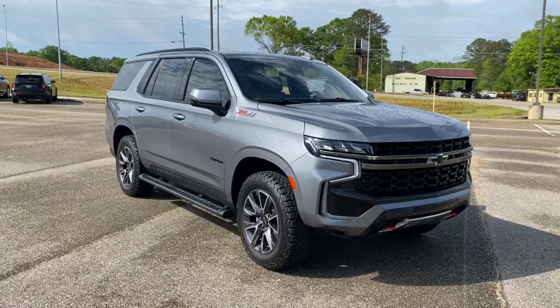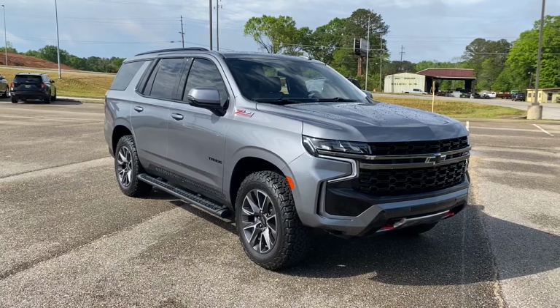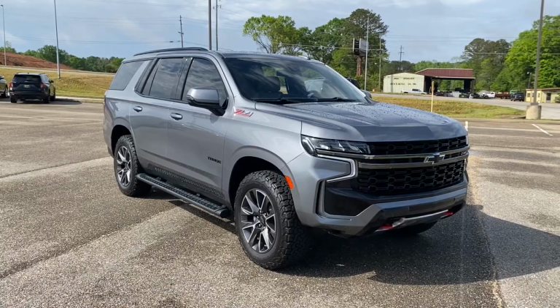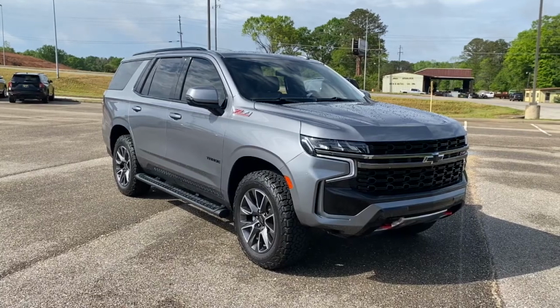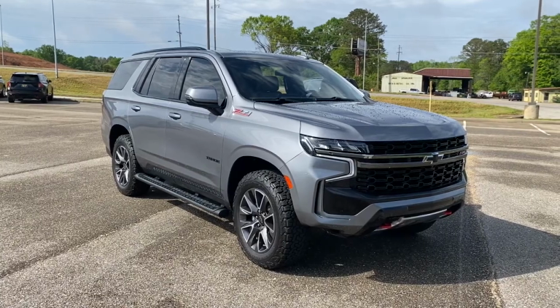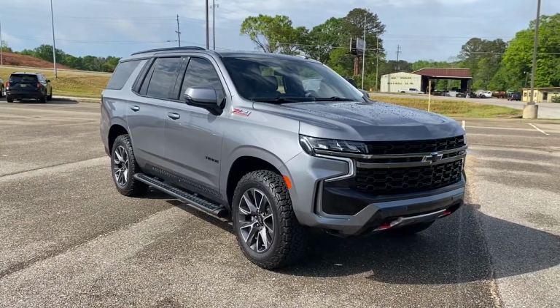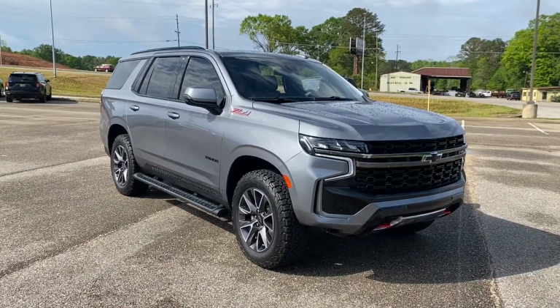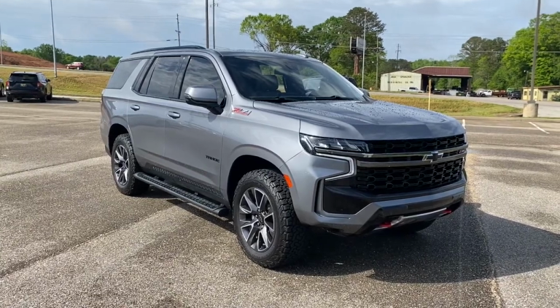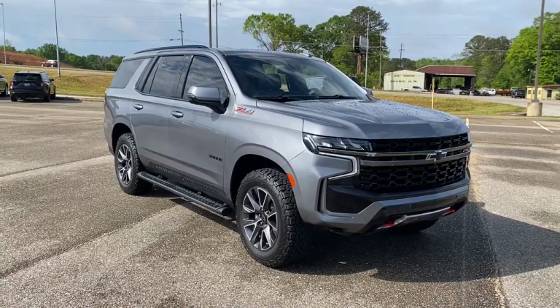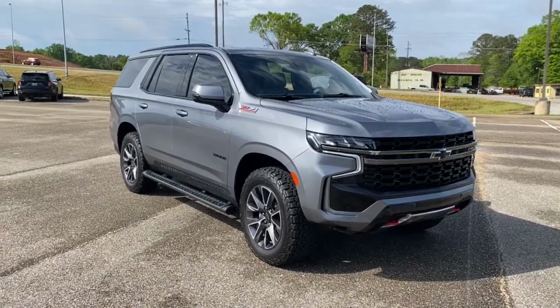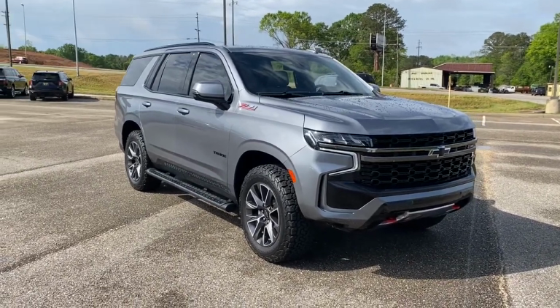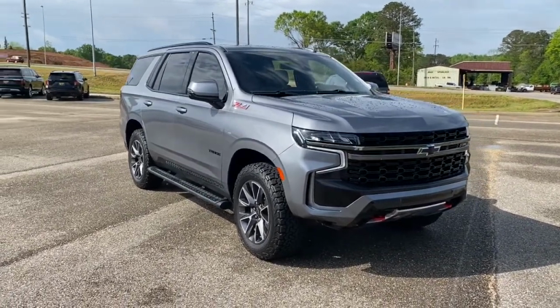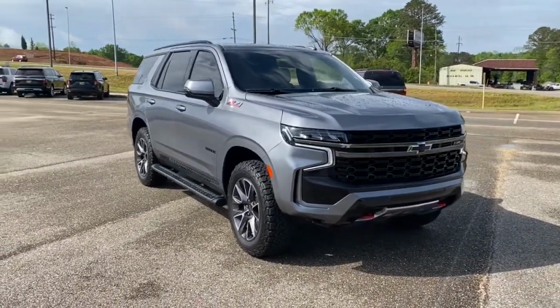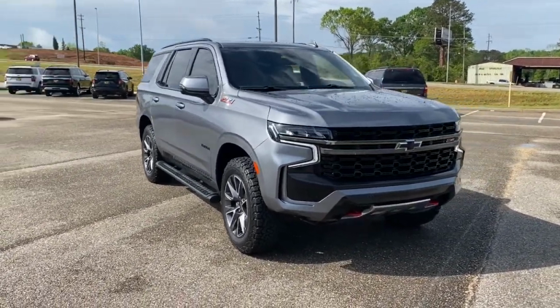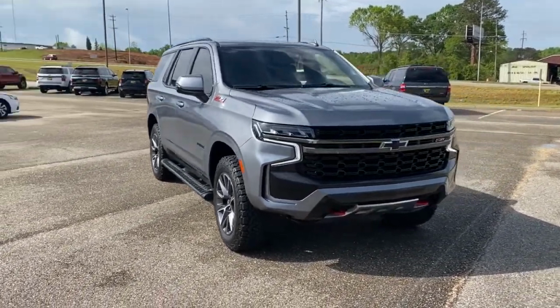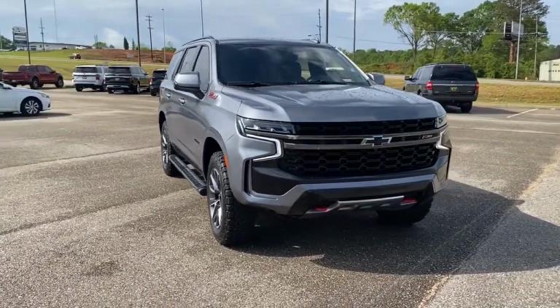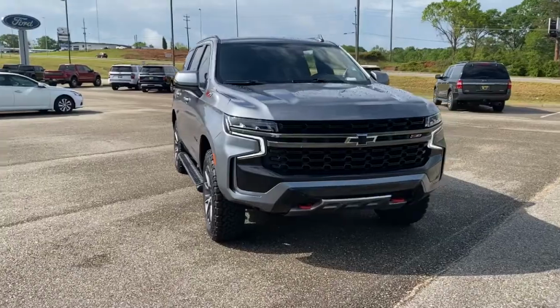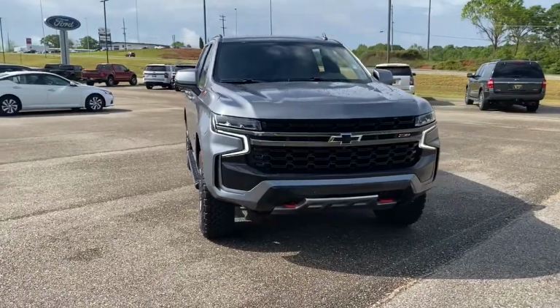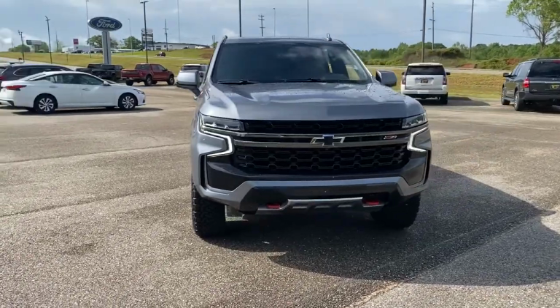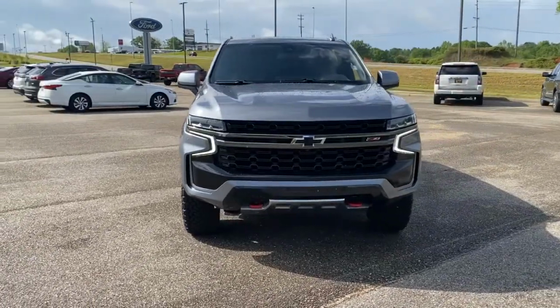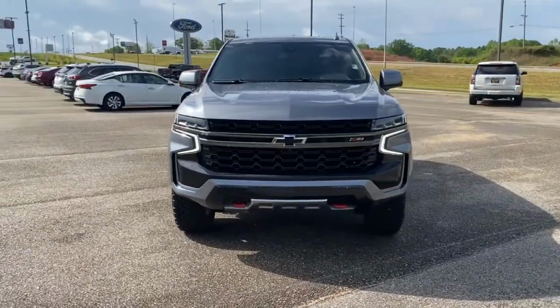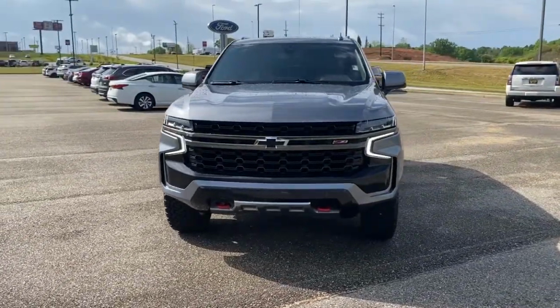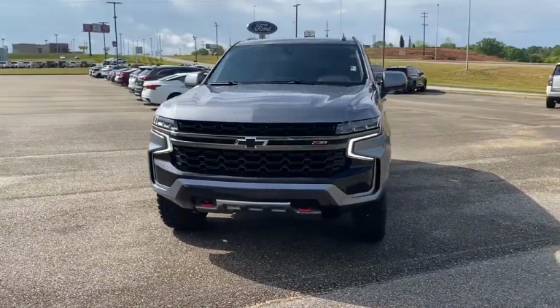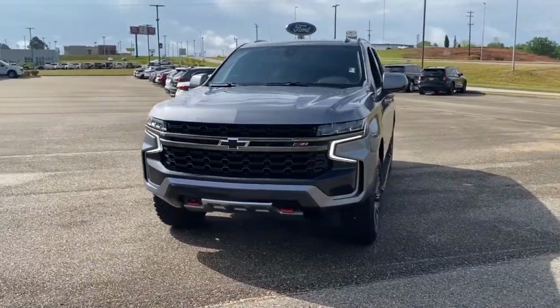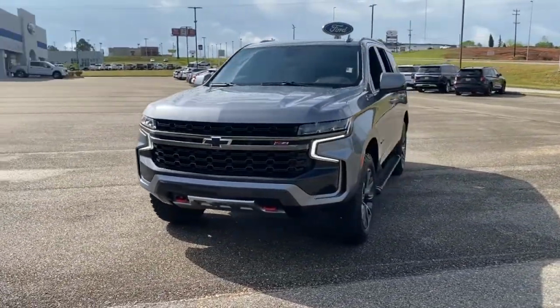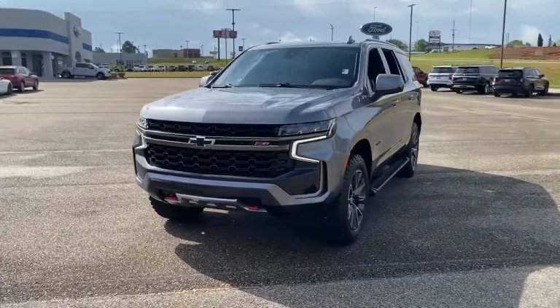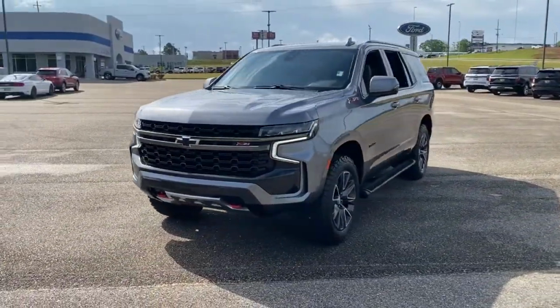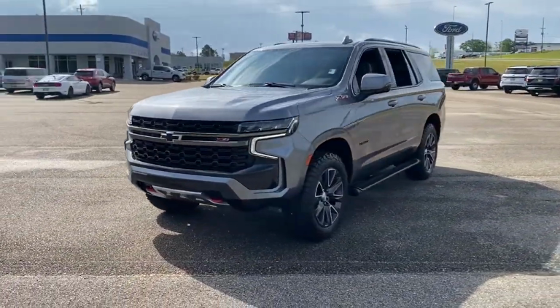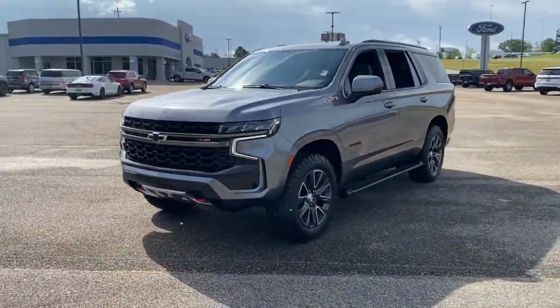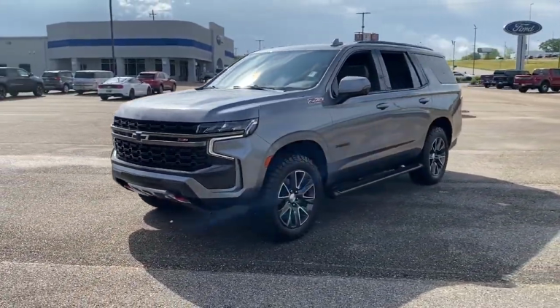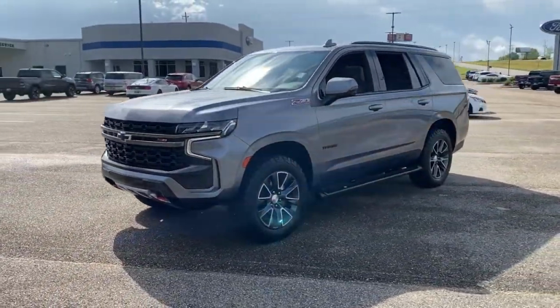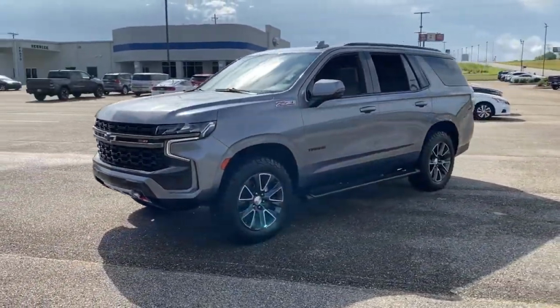You will love the features of this 2021 Chevrolet Tahoe. This vehicle still has fewer than 70,000 miles on the clock, so it won't last long.